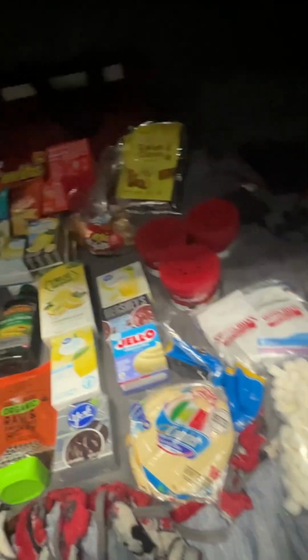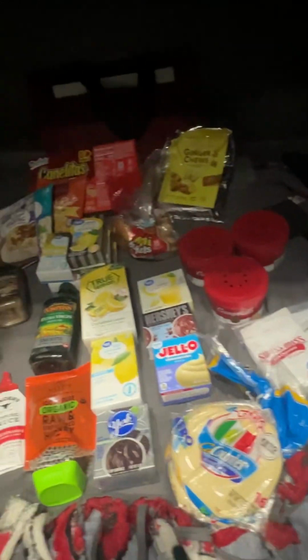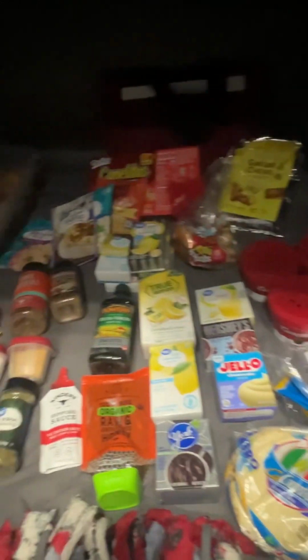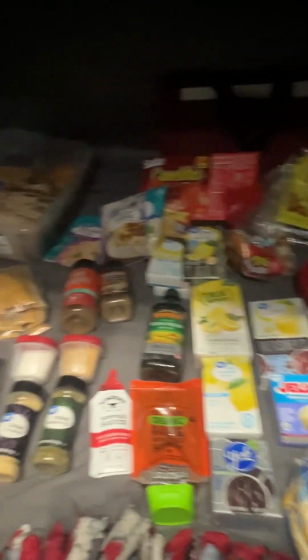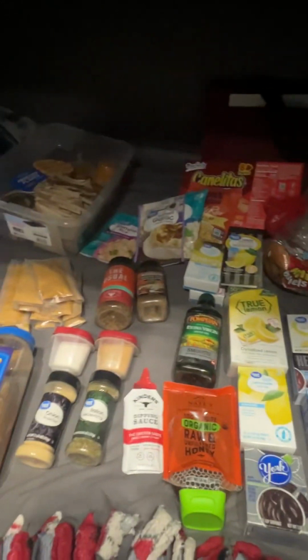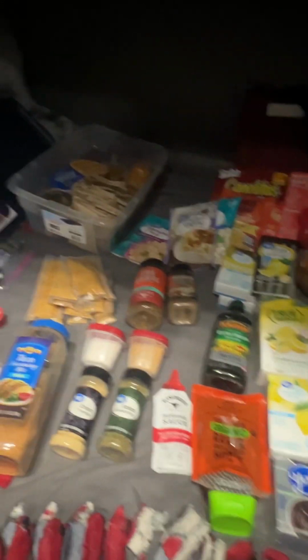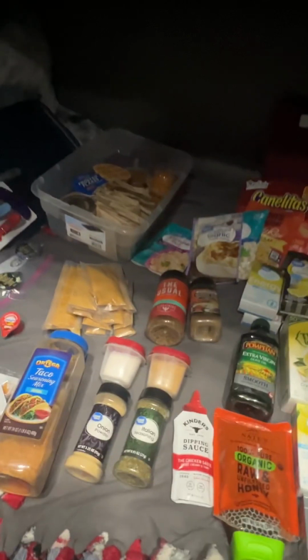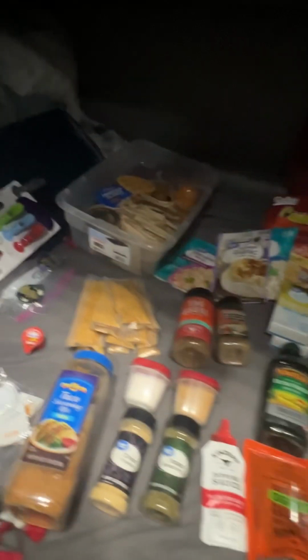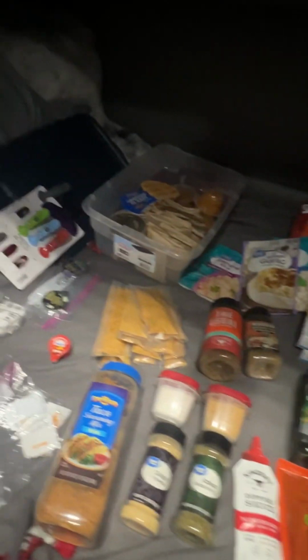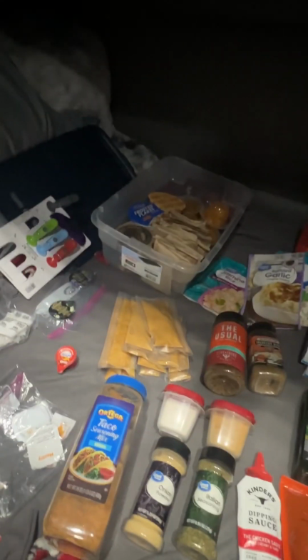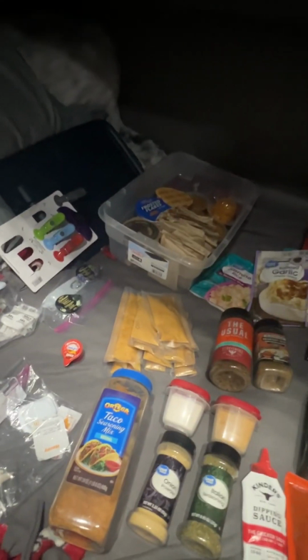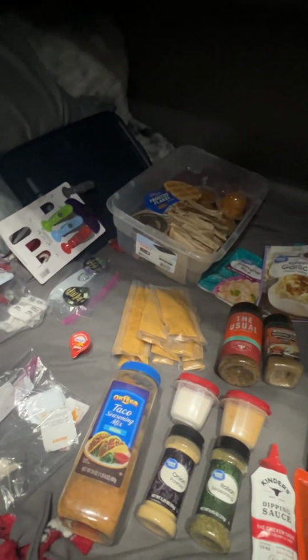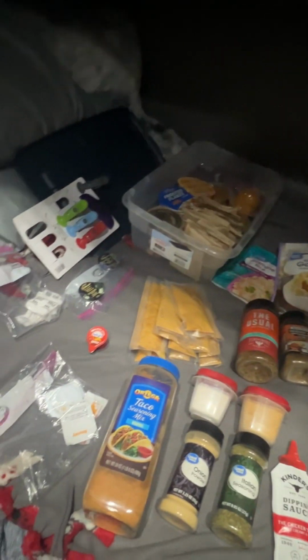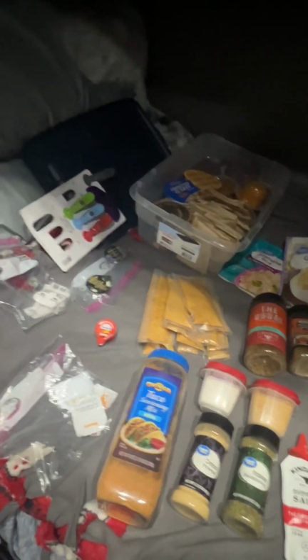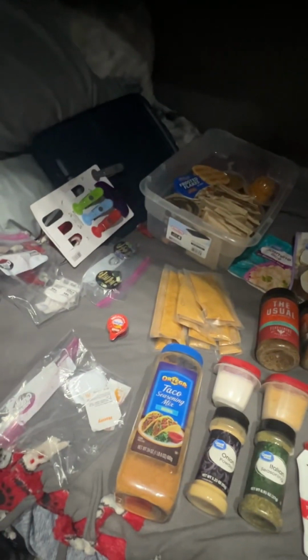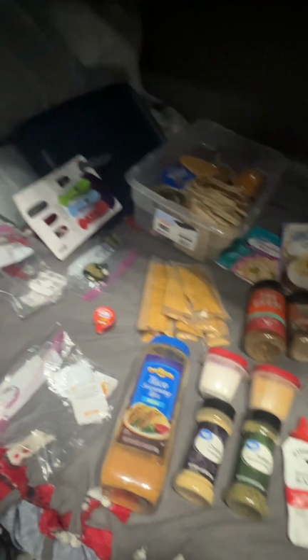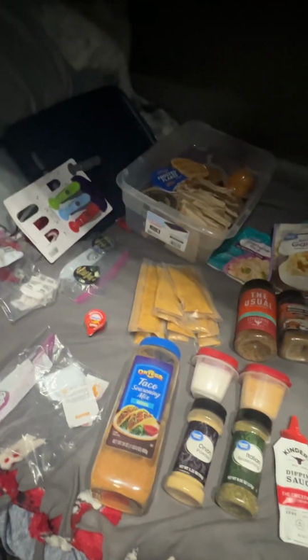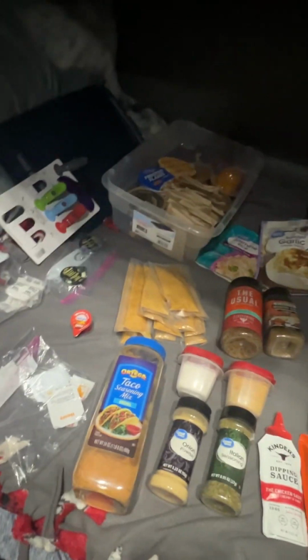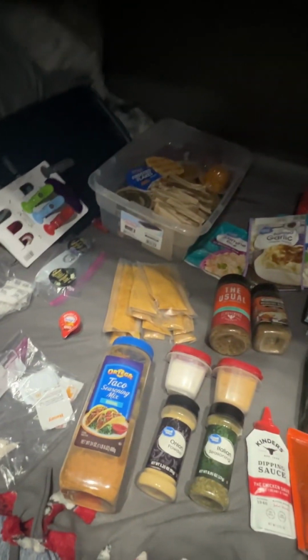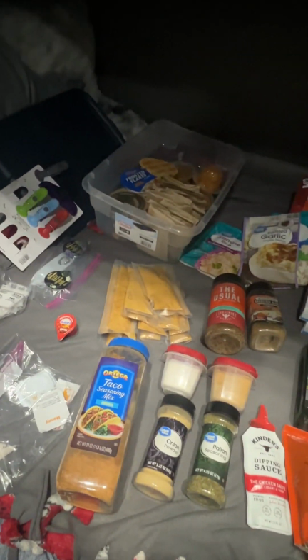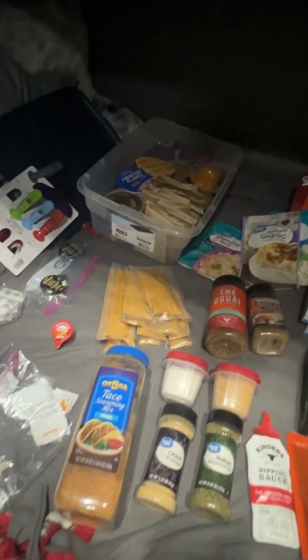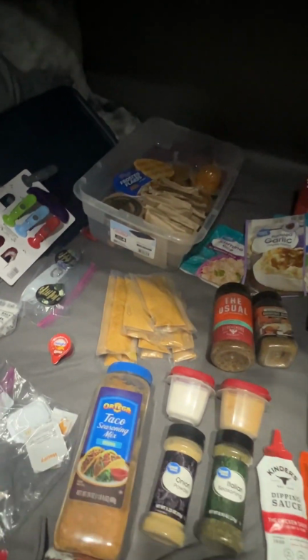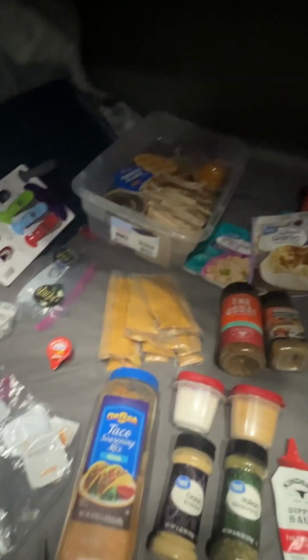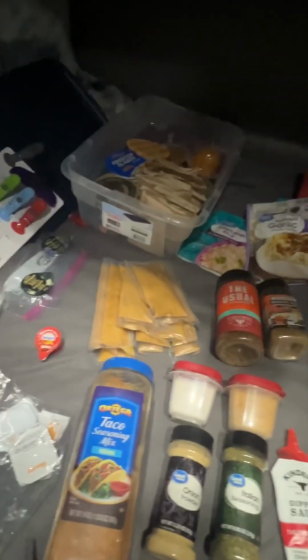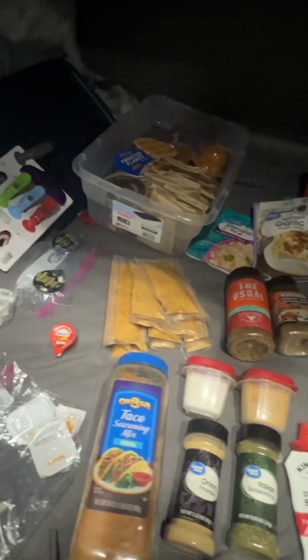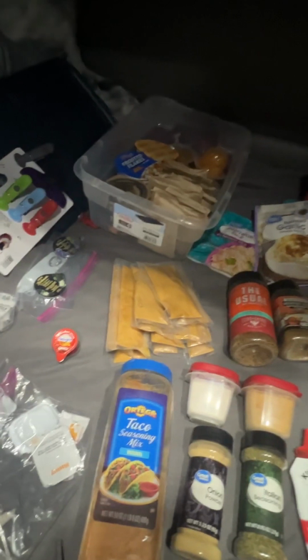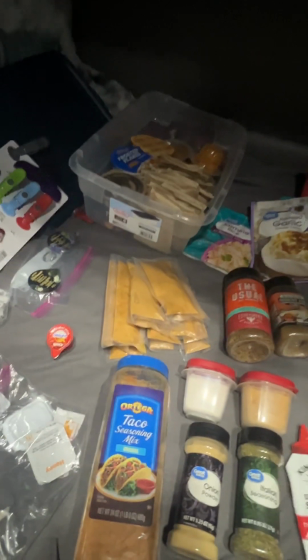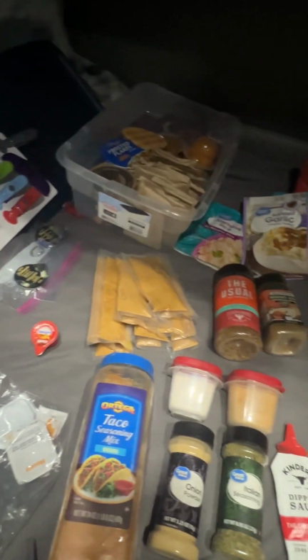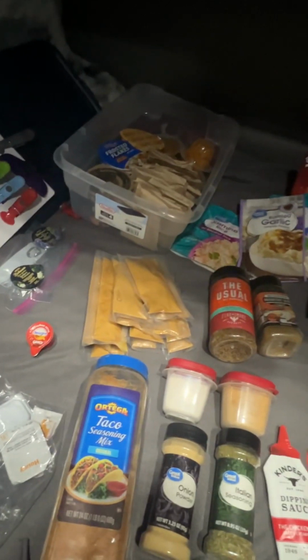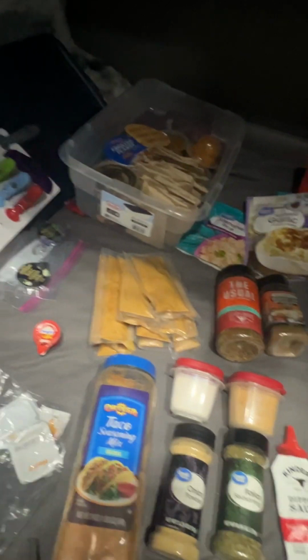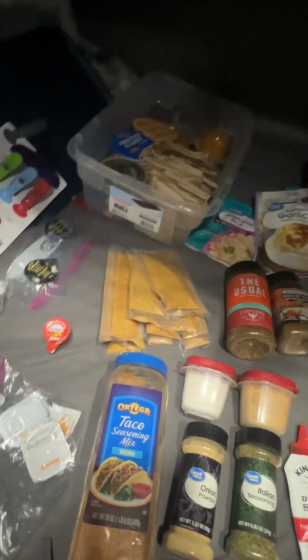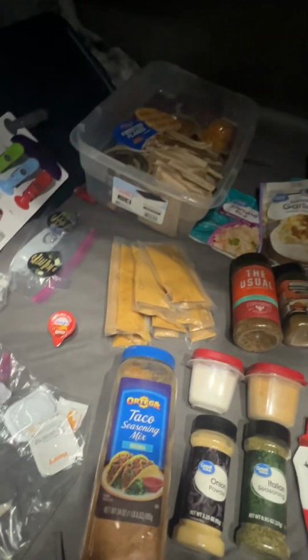I try to have a variety of things so that I'm never tempted to eat the garbage that's at the truck stops, because I don't eat that crap. I don't know what's in it. I can't stand that stuff — it's just not healthy for you. The diners, all of that — no thank you.